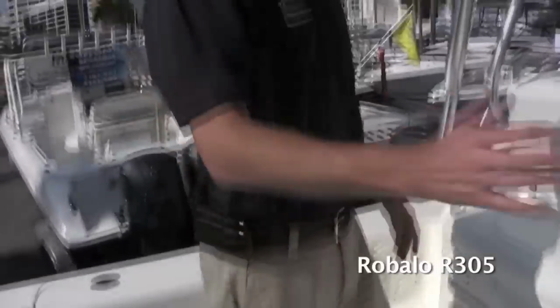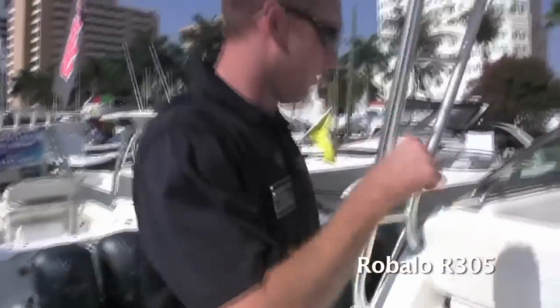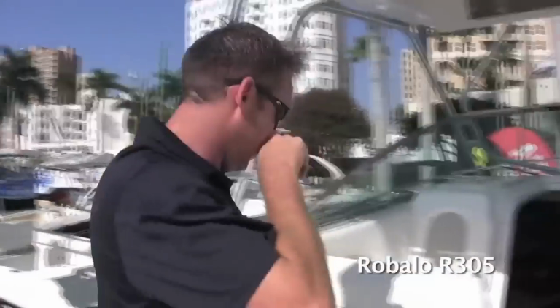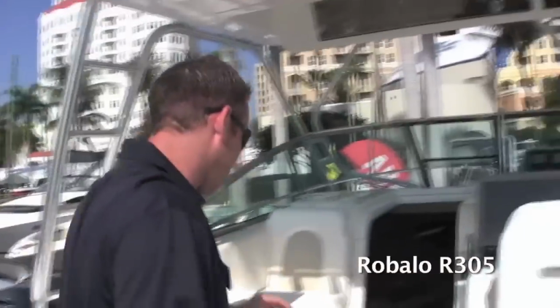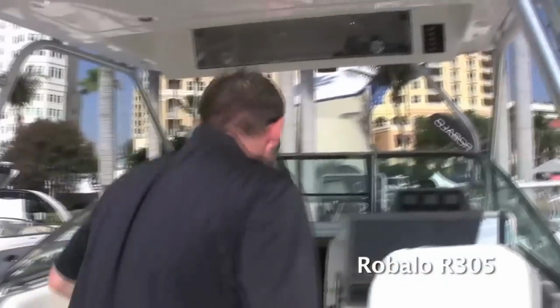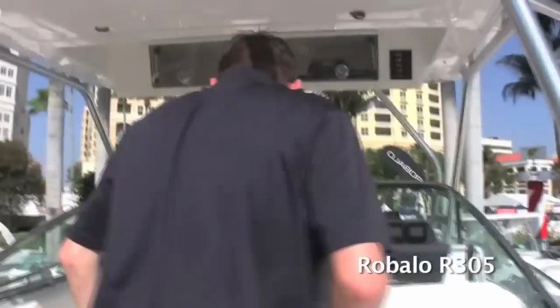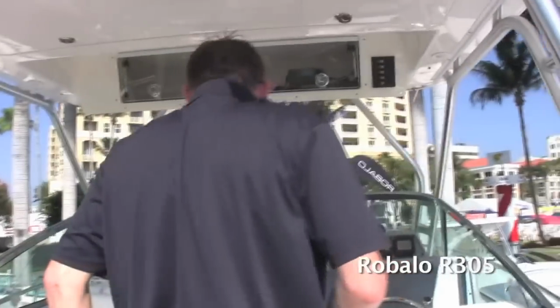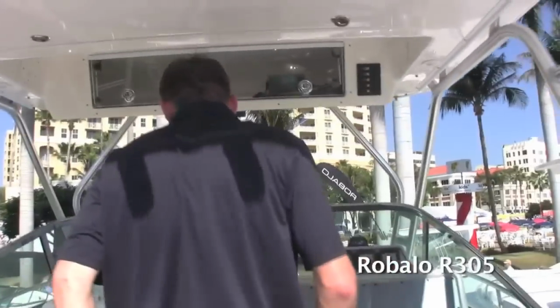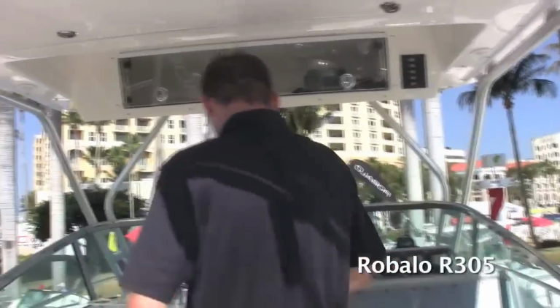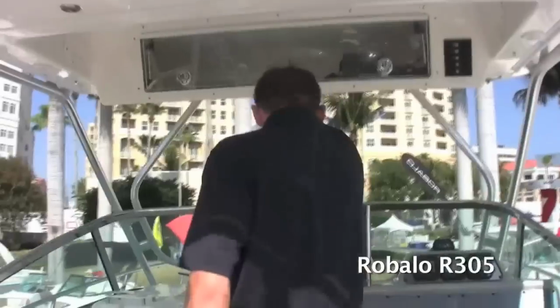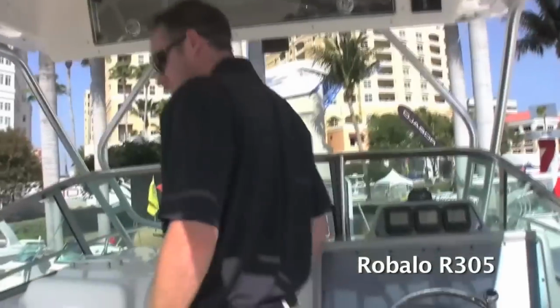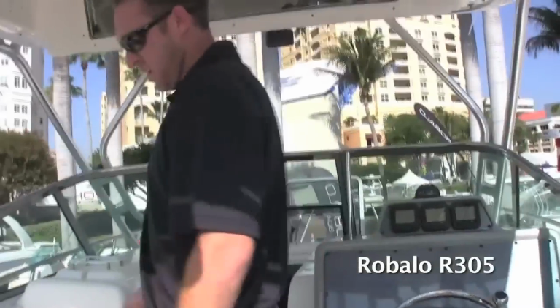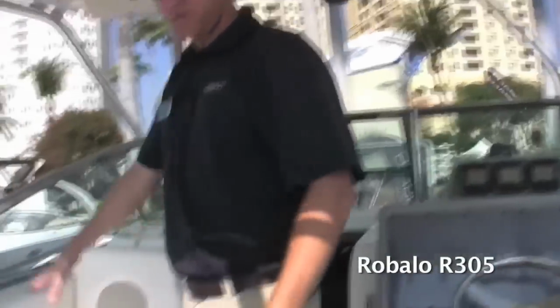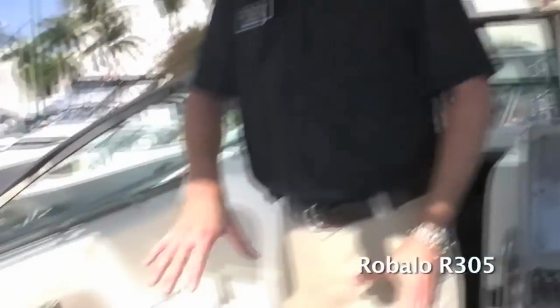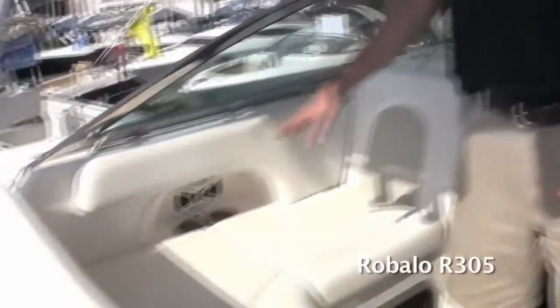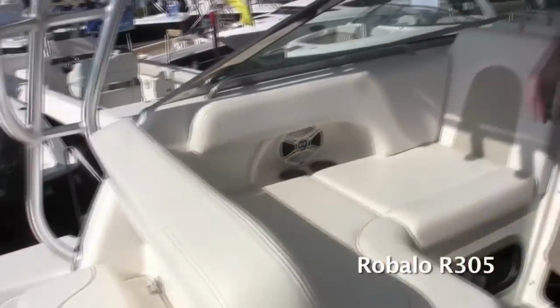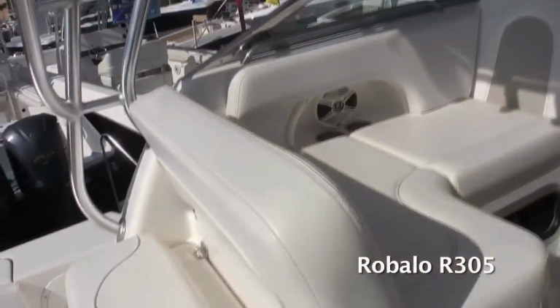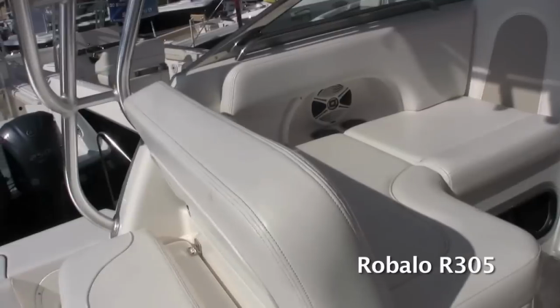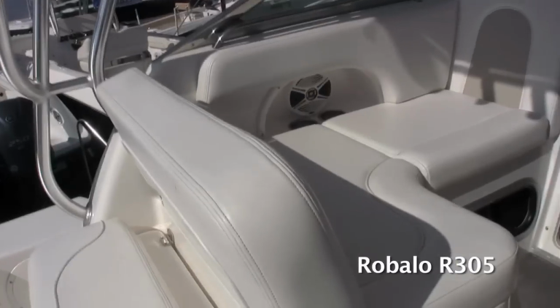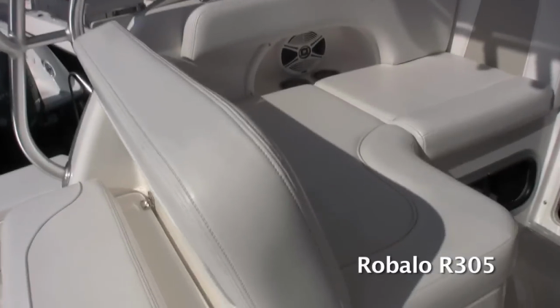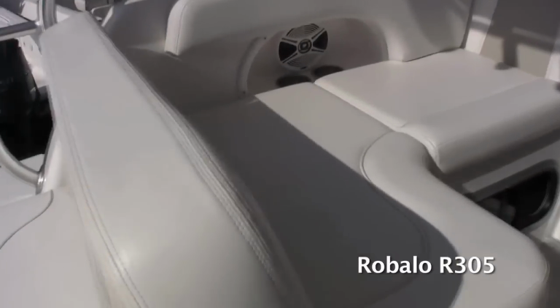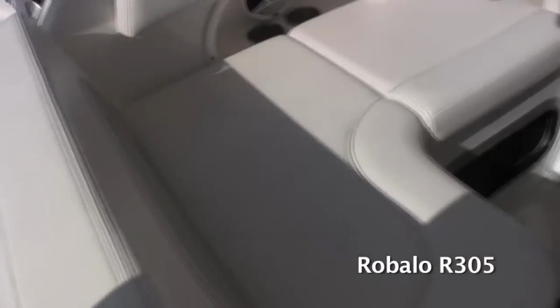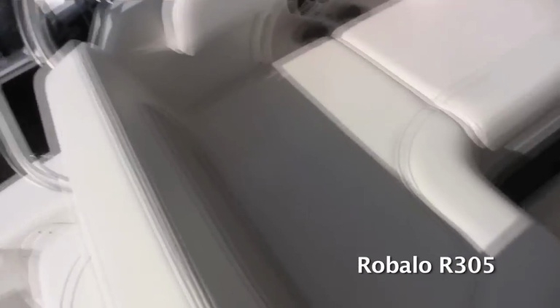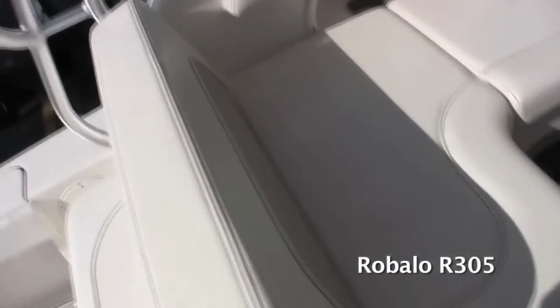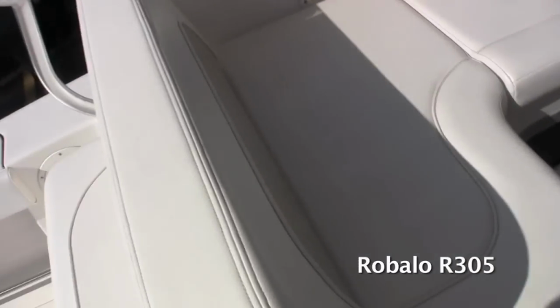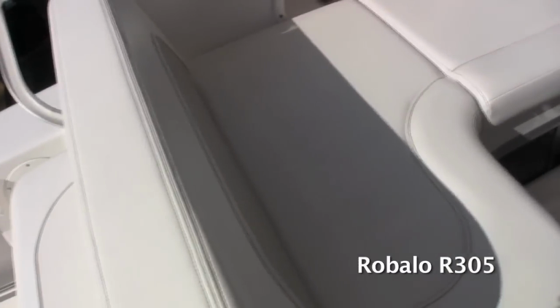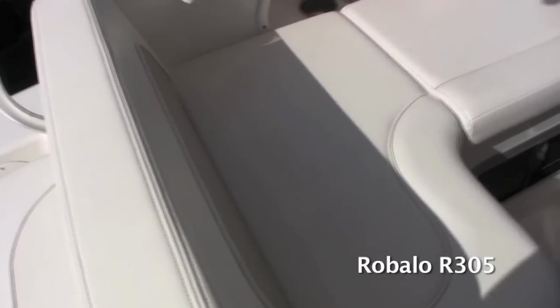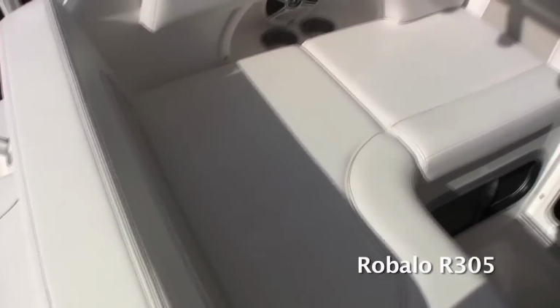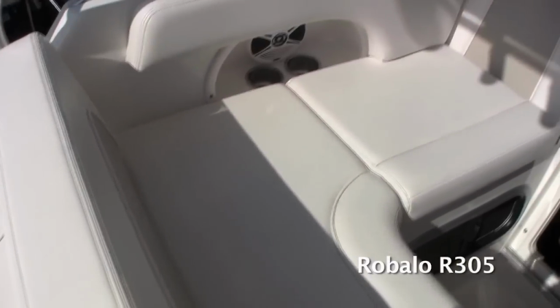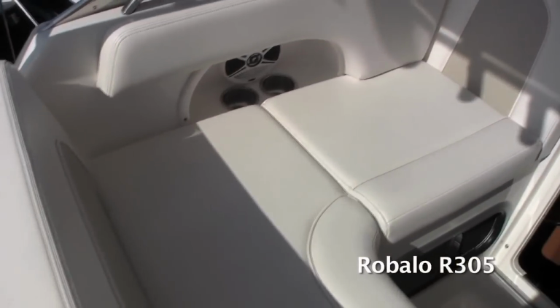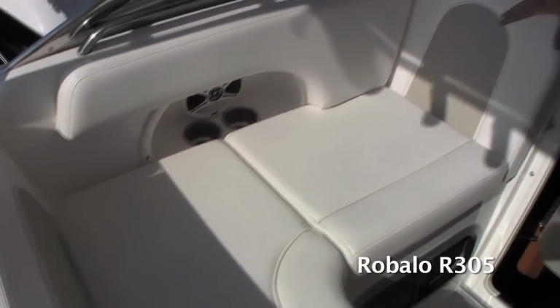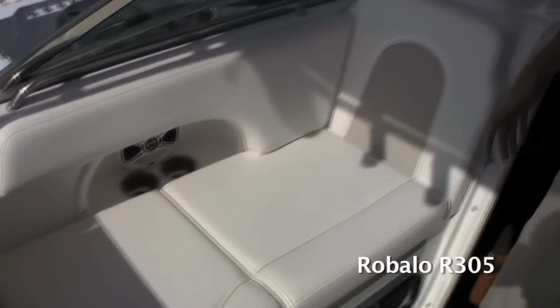Moving forward into the forward cockpit, you've got a nice L-shaped seat here, which is great because it sets kind of a social setting. You can fit several people up here. It's got a backrest, so you can actually lay out.